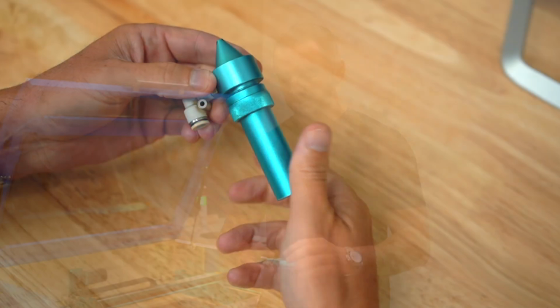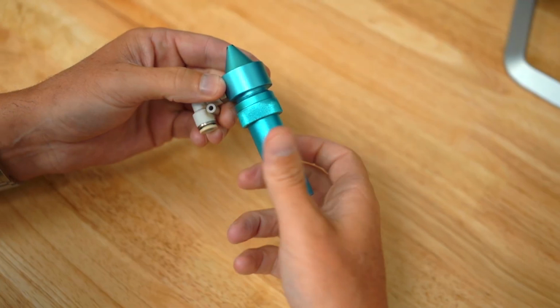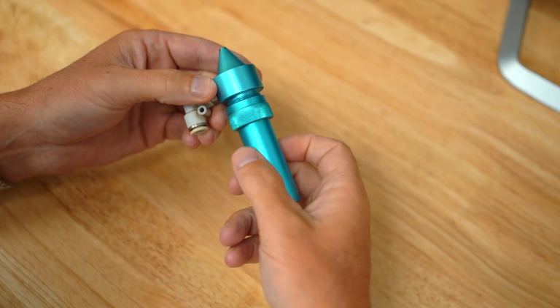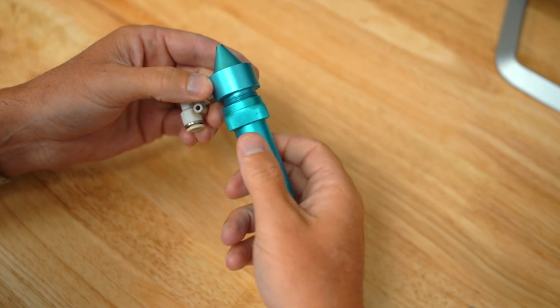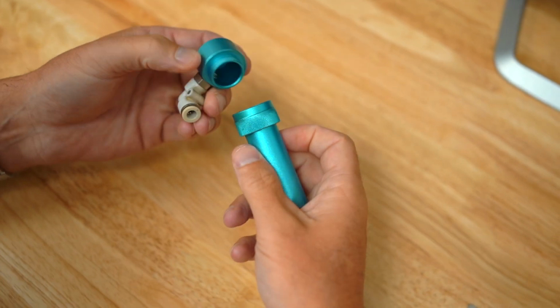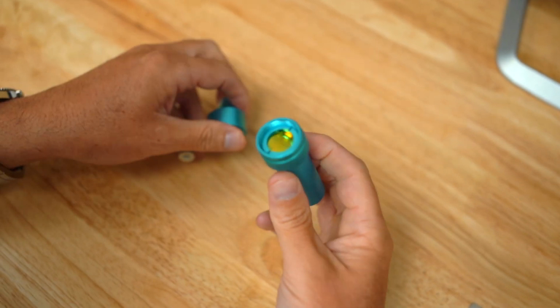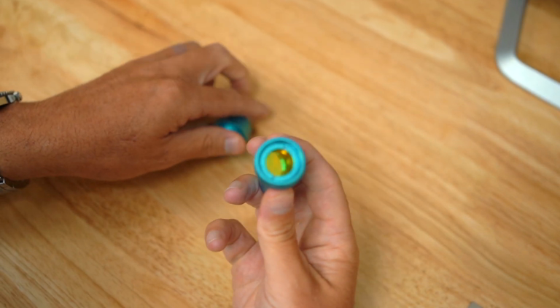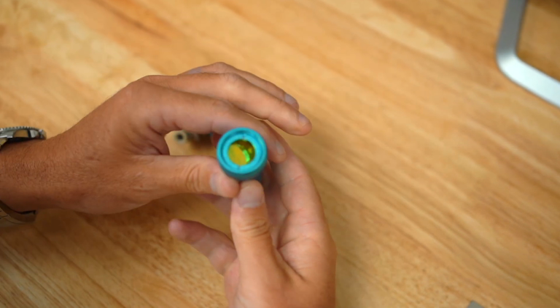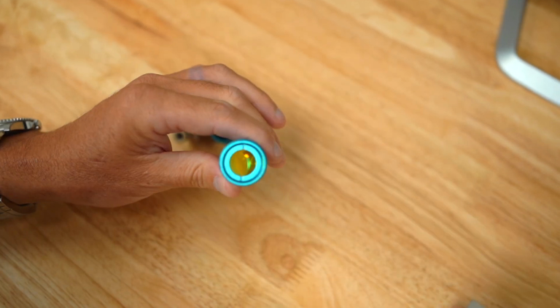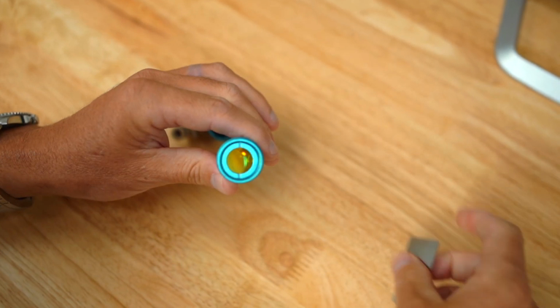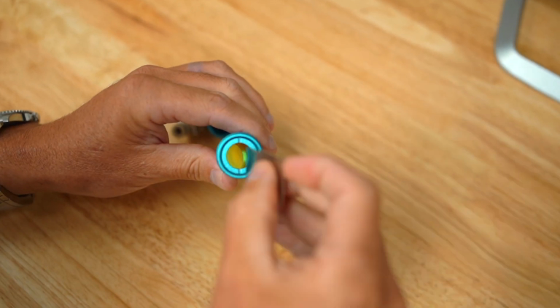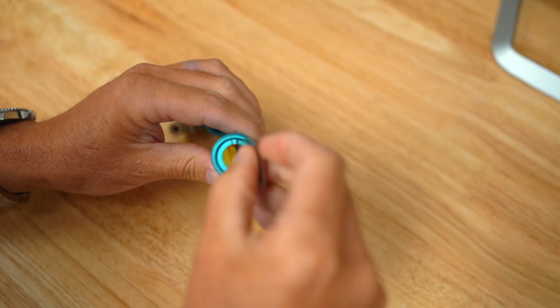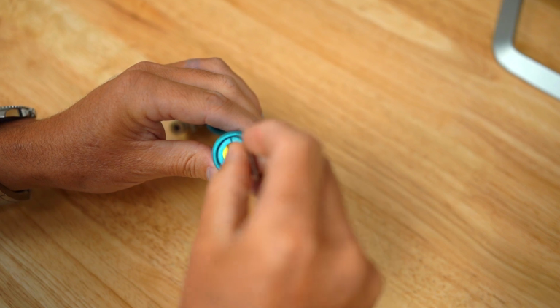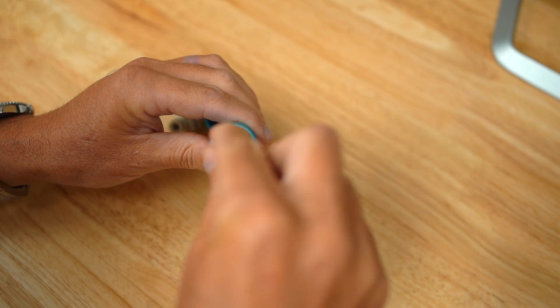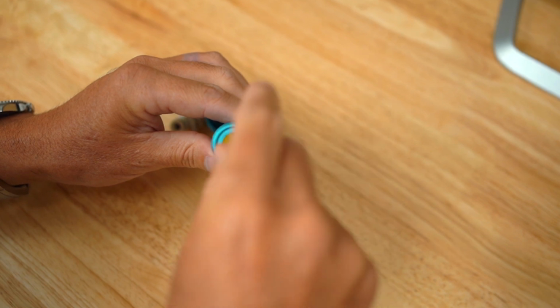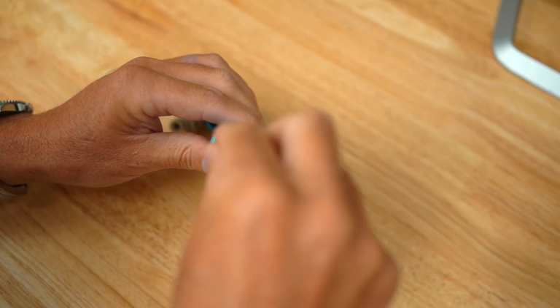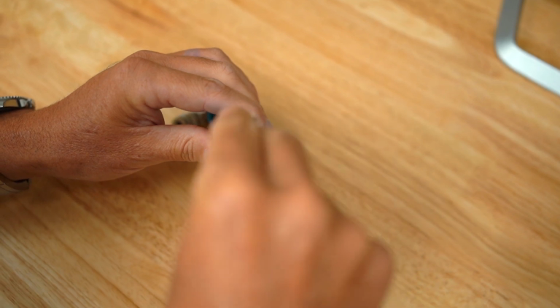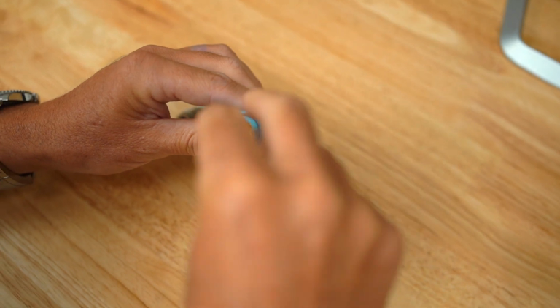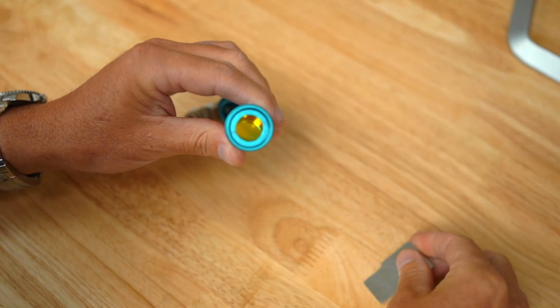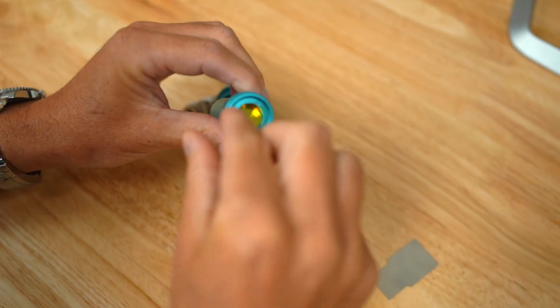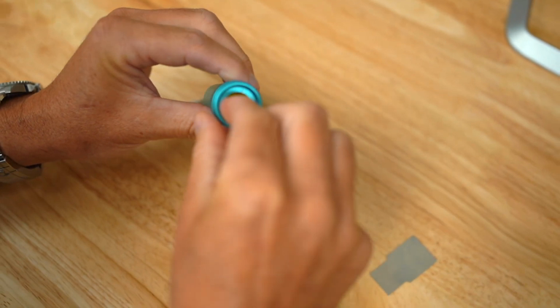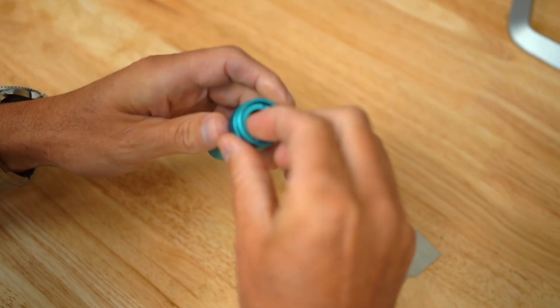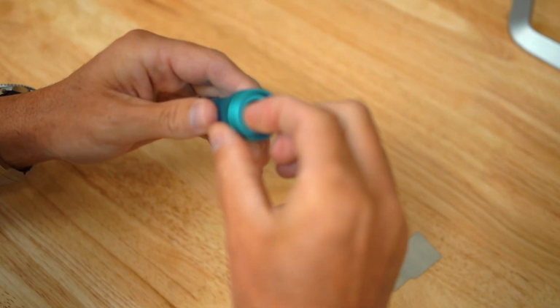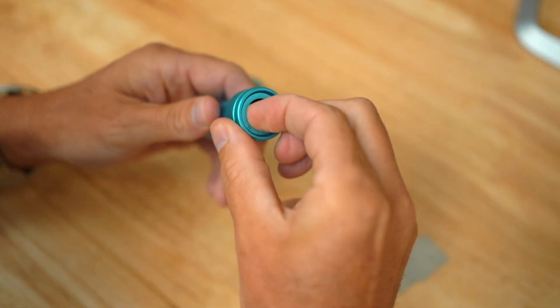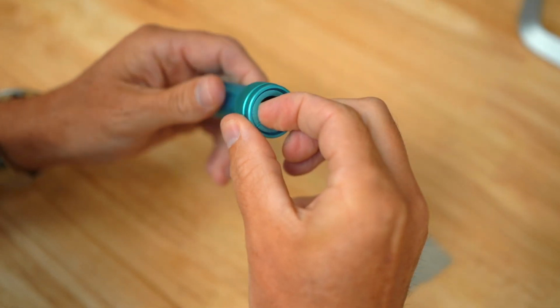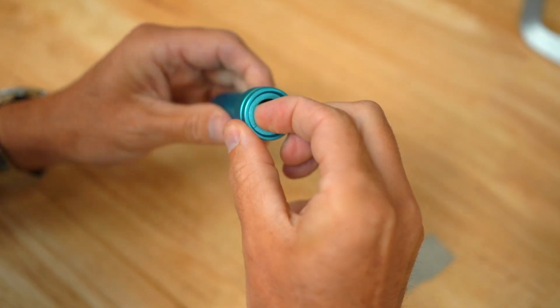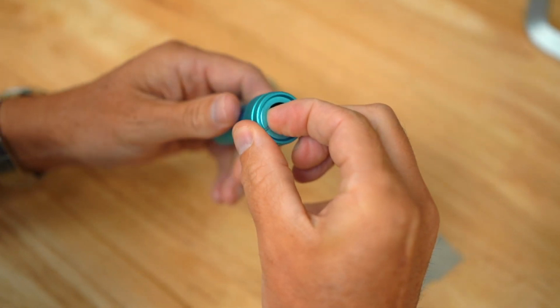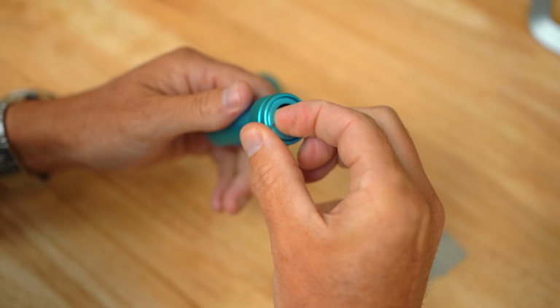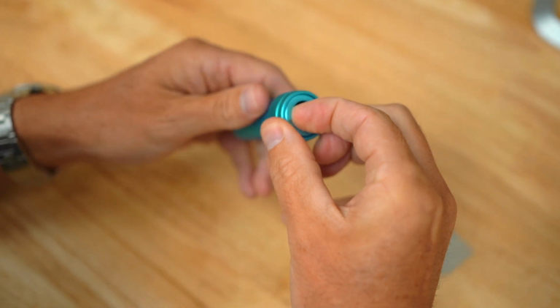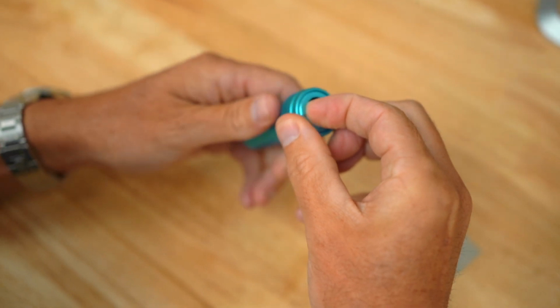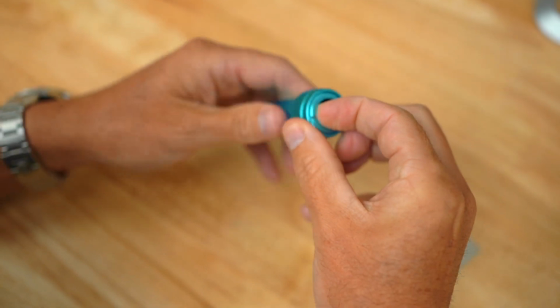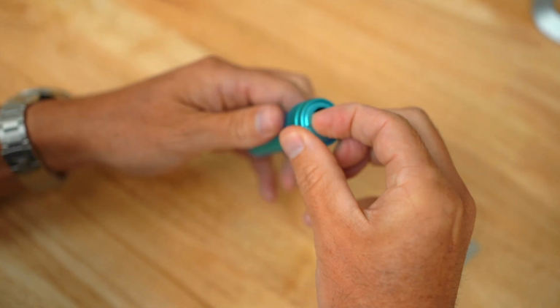You just unscrew right here, your nozzle pops off, and then you take this washer out and your lens pops right out.